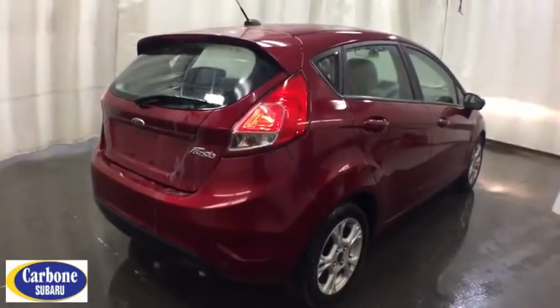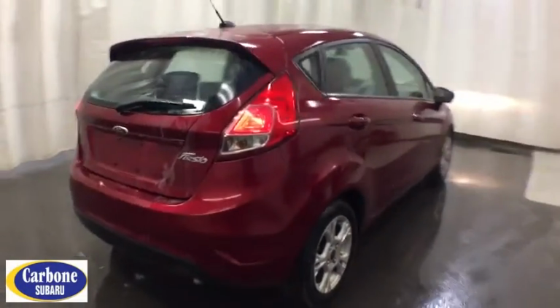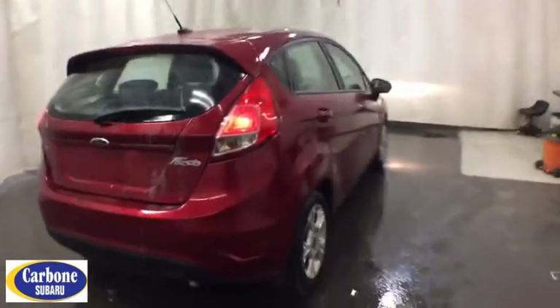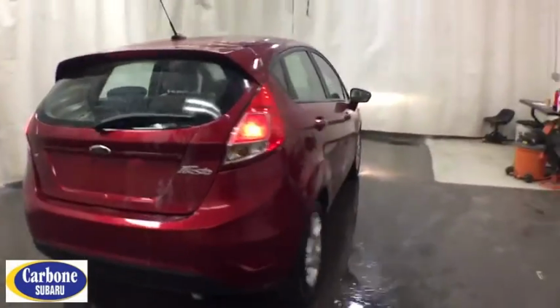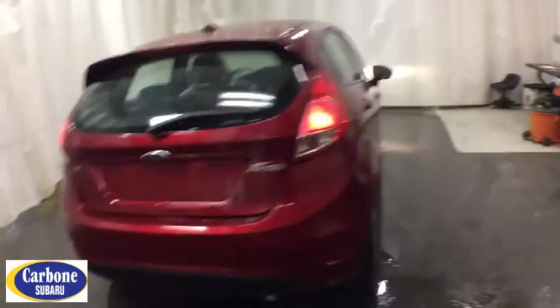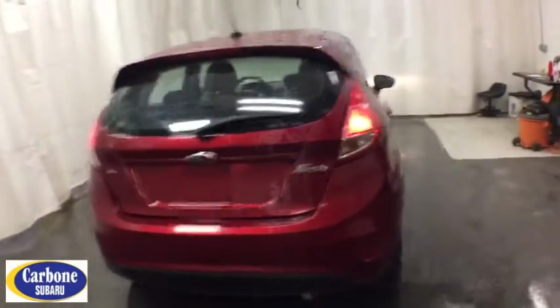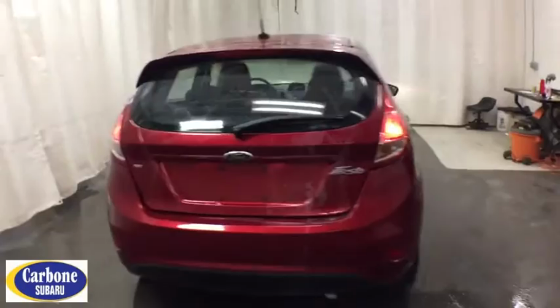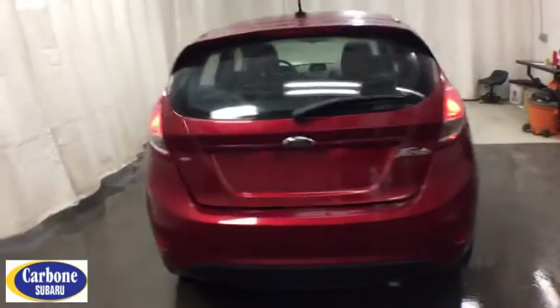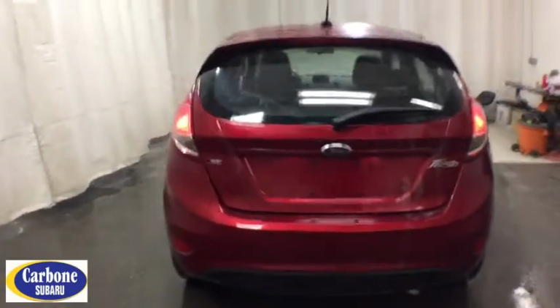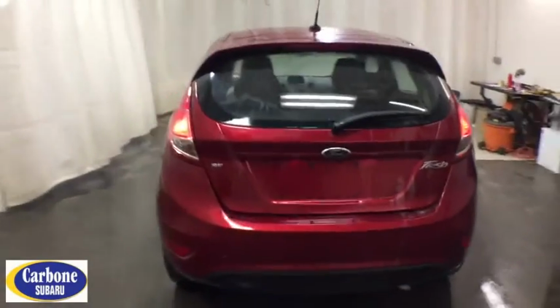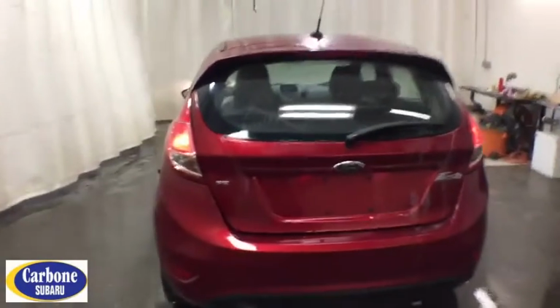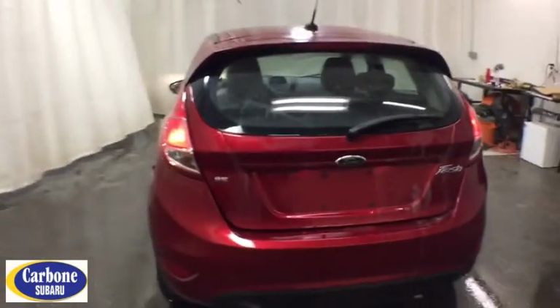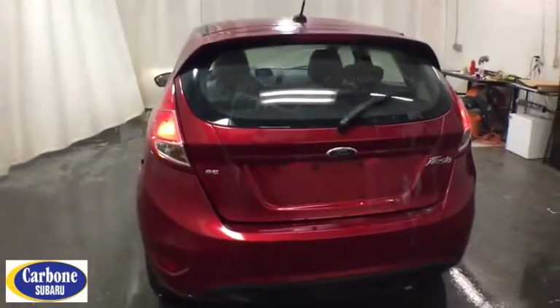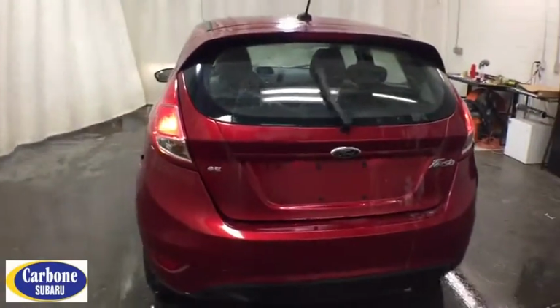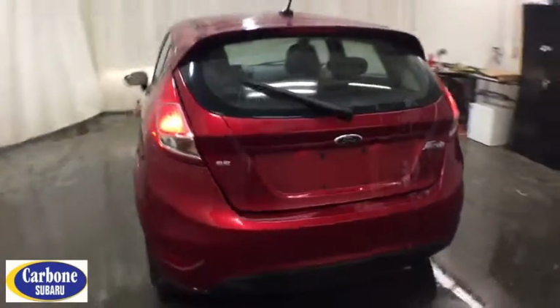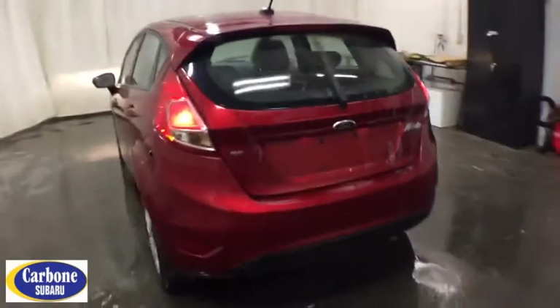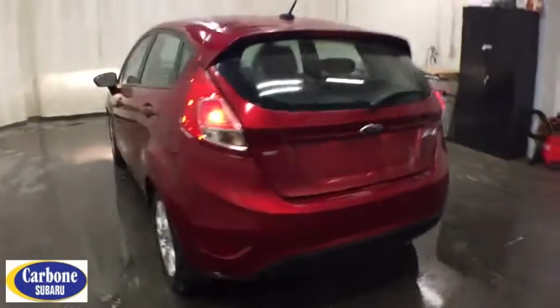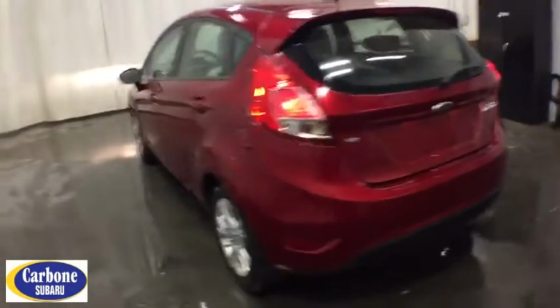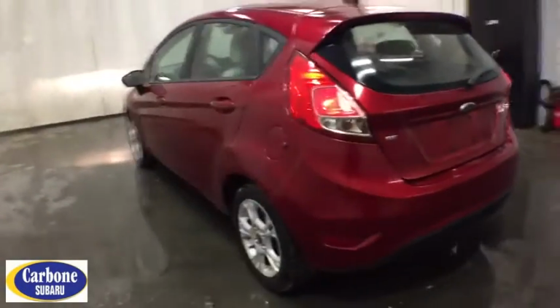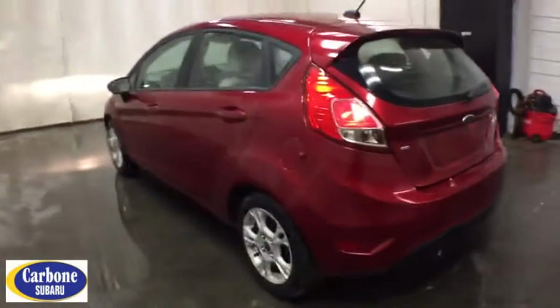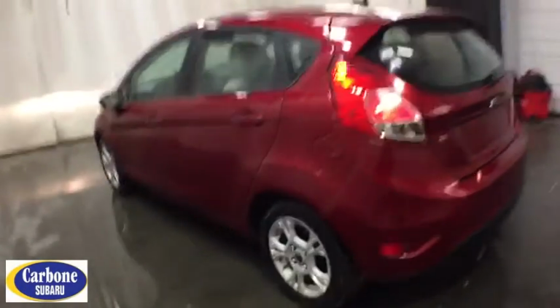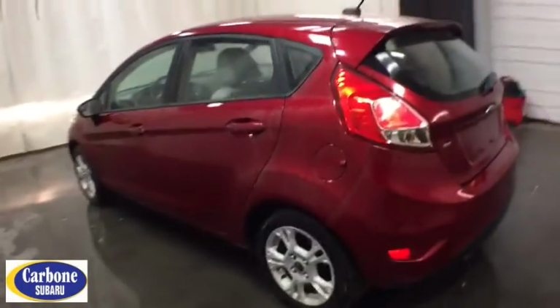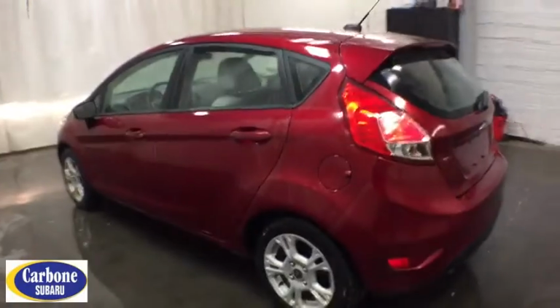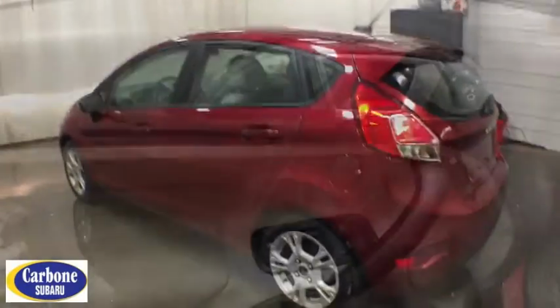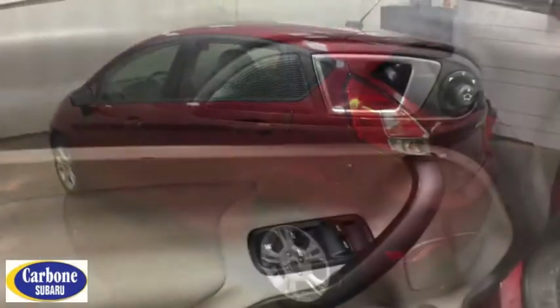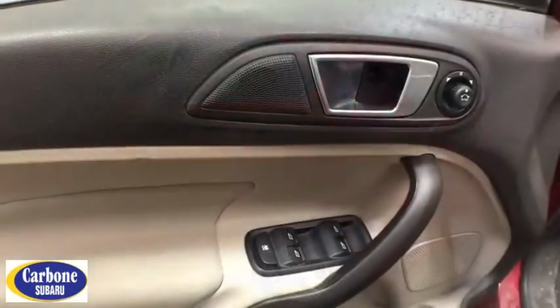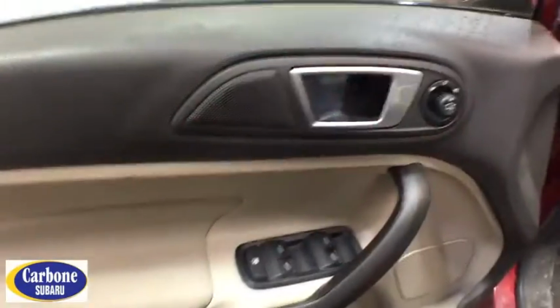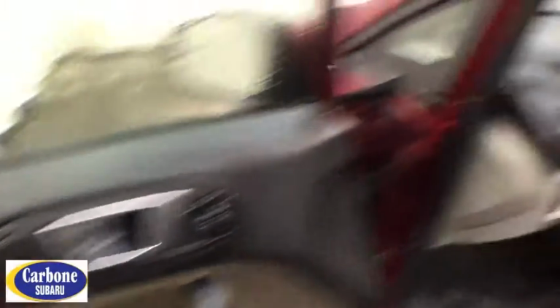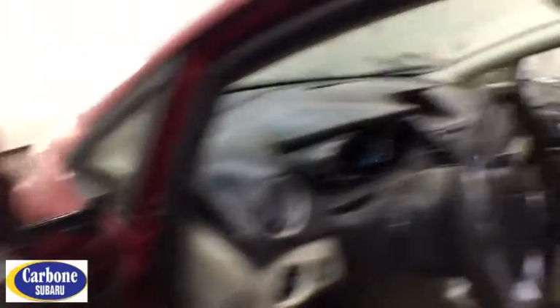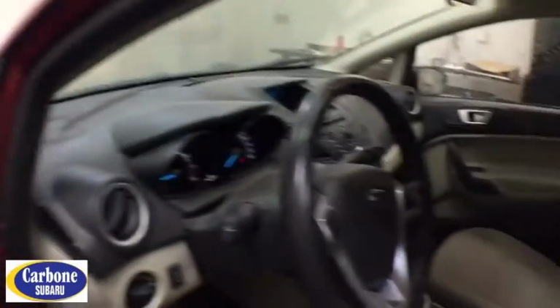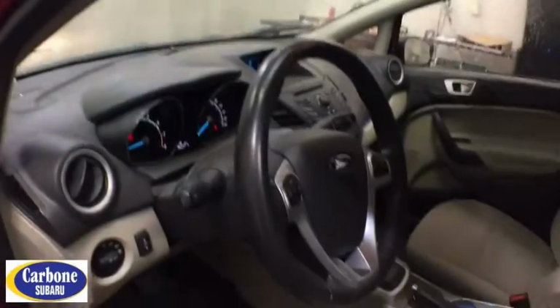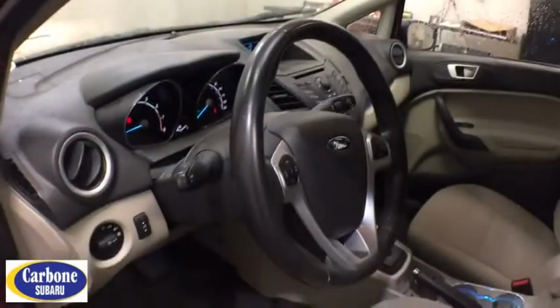Steering wheel audio controls, anti-lock braking system, stability control, traction control, keyless entry, Bluetooth, leather-wrapped steering wheel, adjustable steering wheel, power steering.